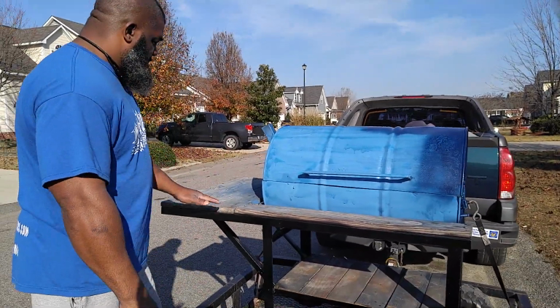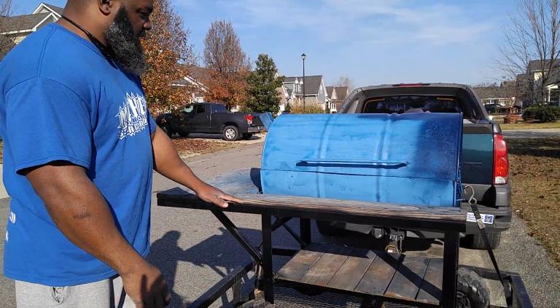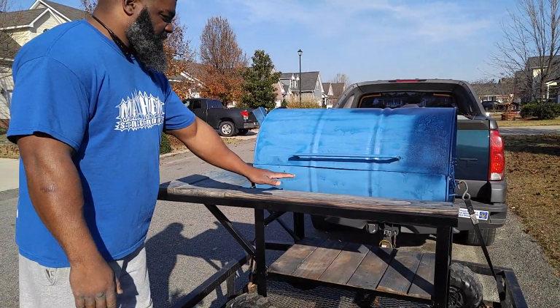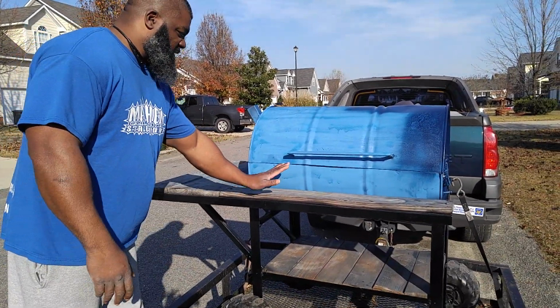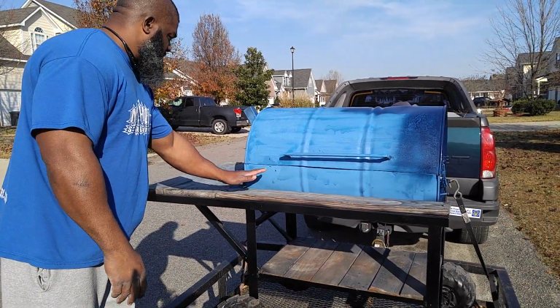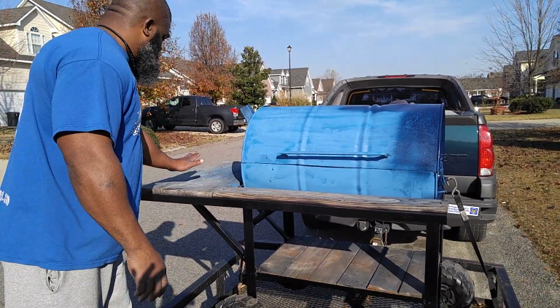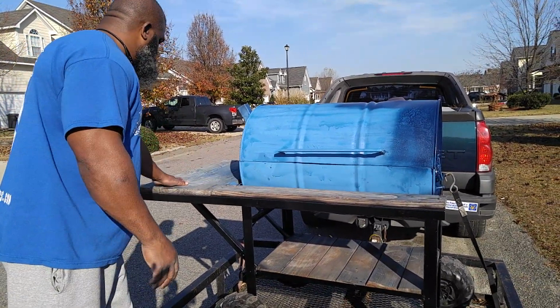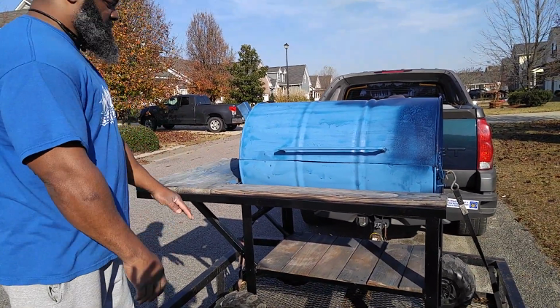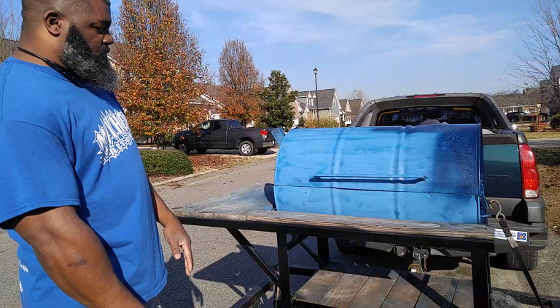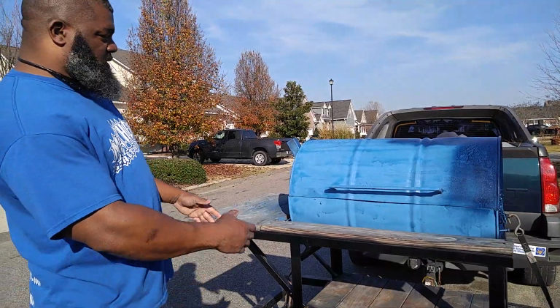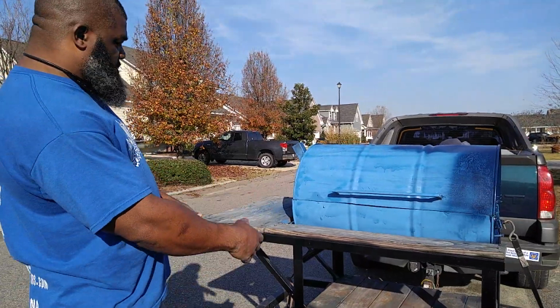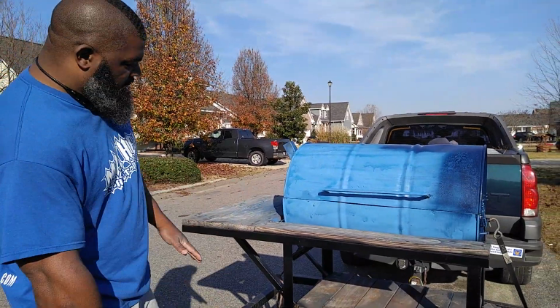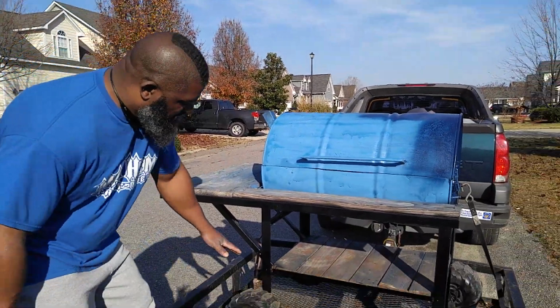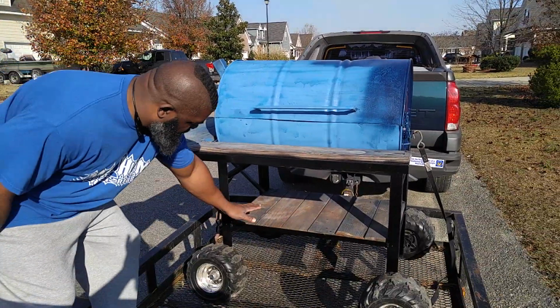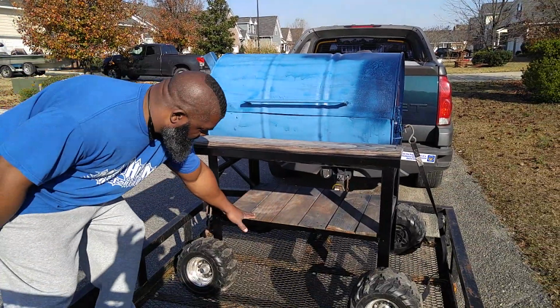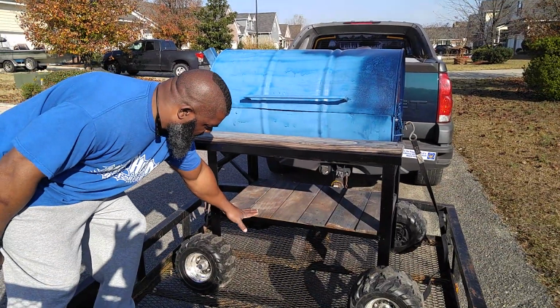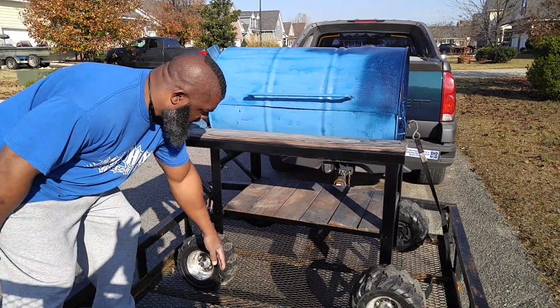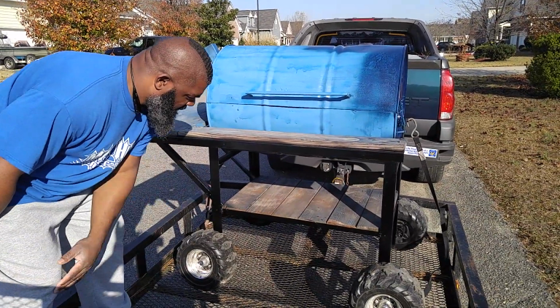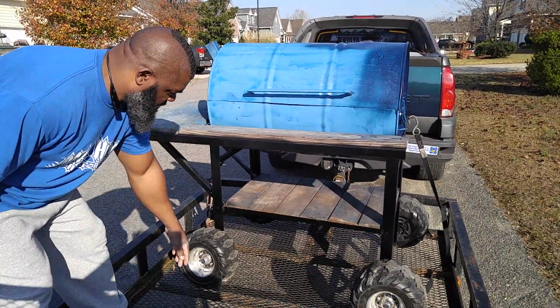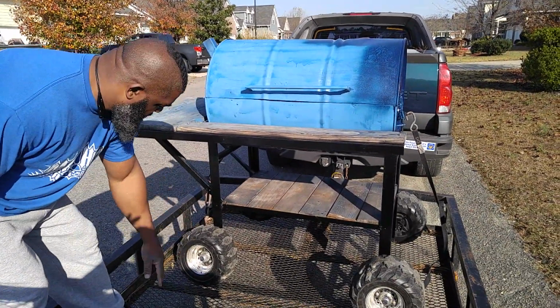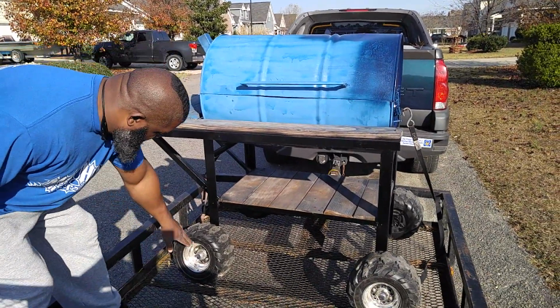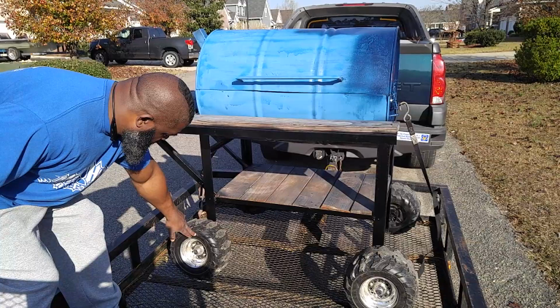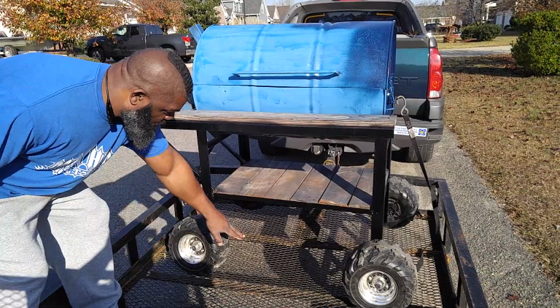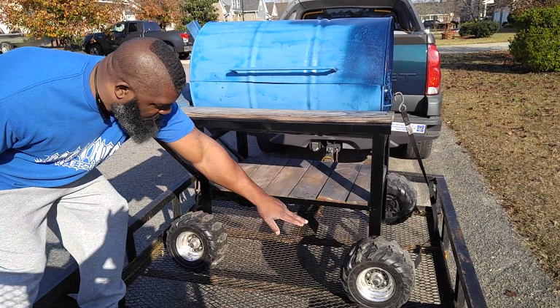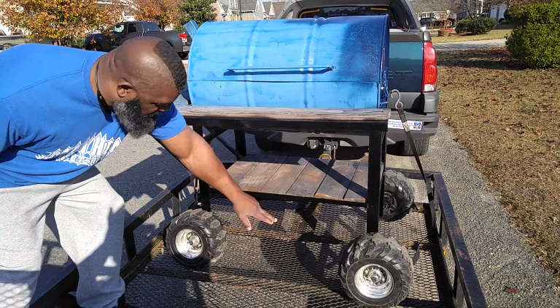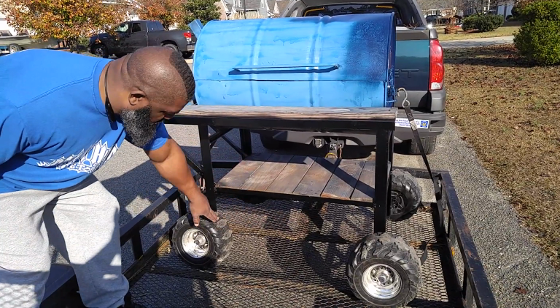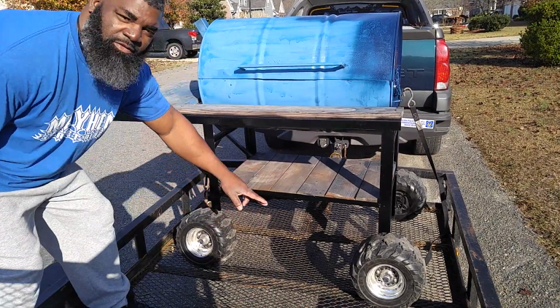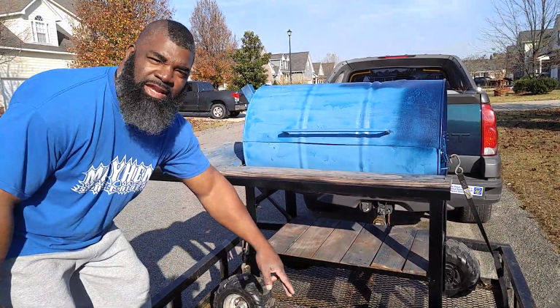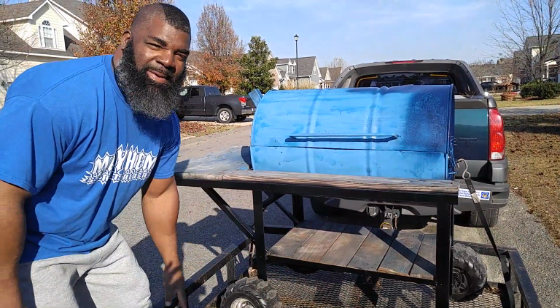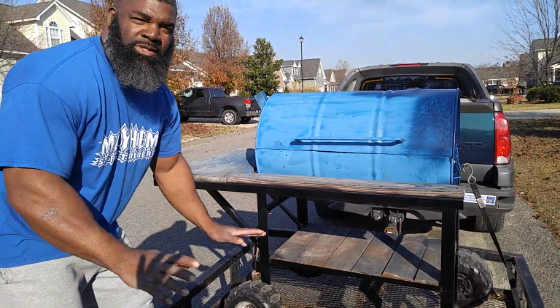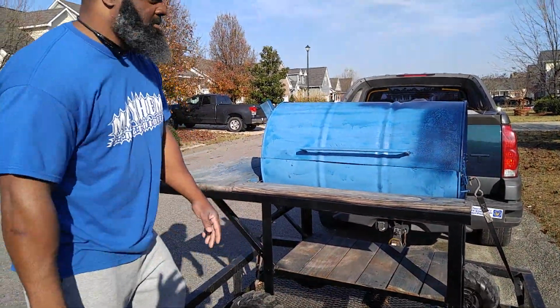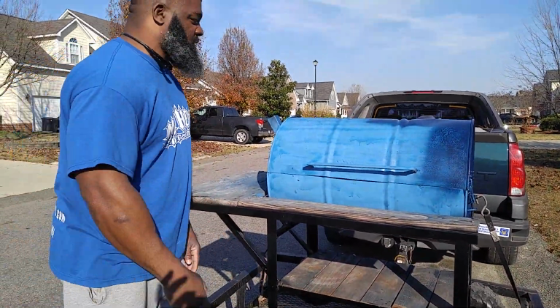I got my racks right here to hold my stuff. Got my nice trusty bottom right there. Got my nice little chrome rims in the front and the back. Just a little something different.